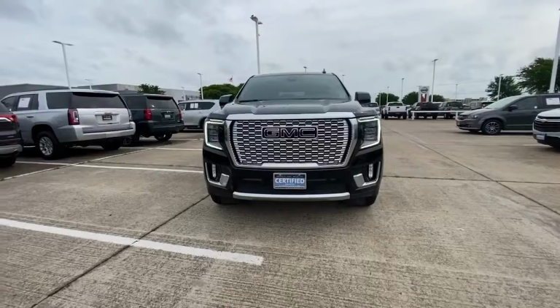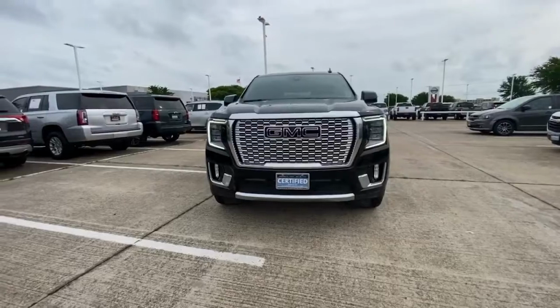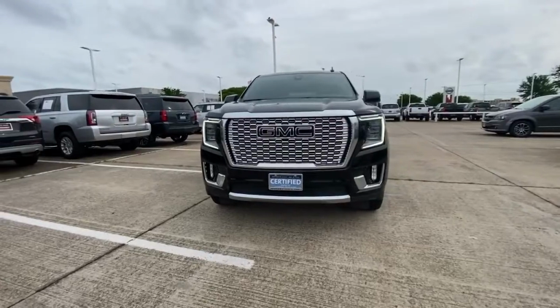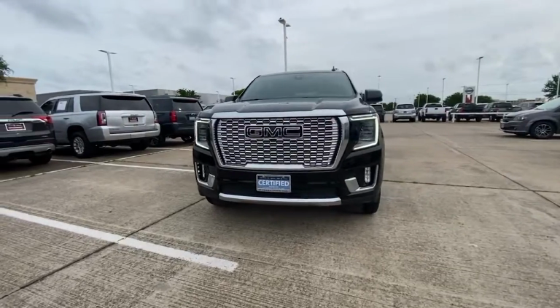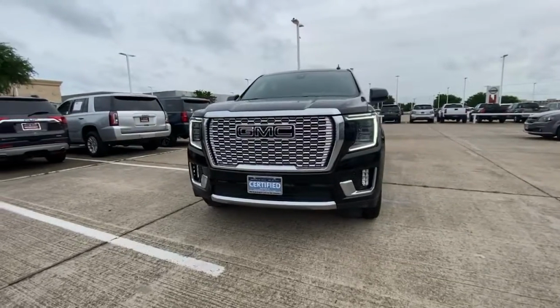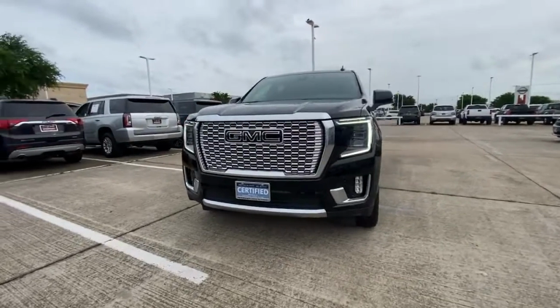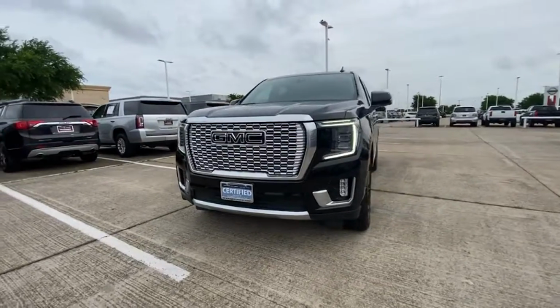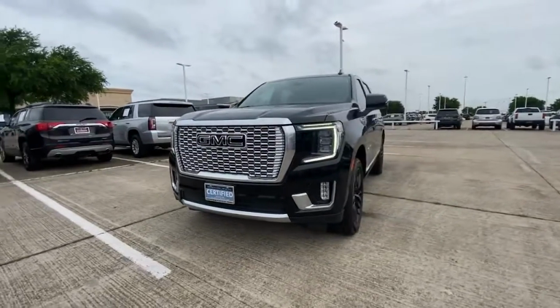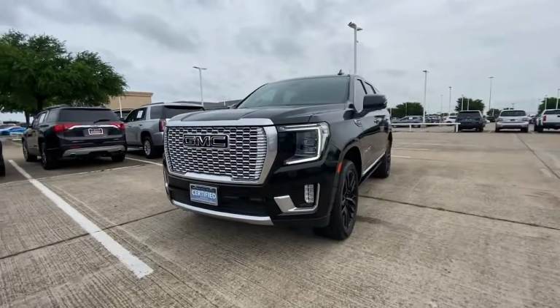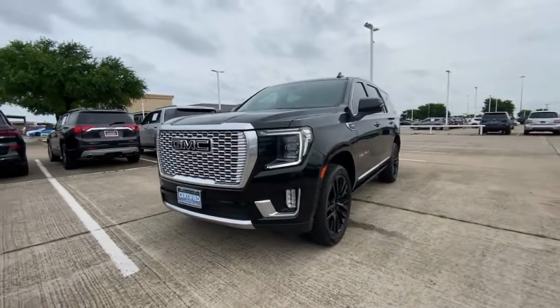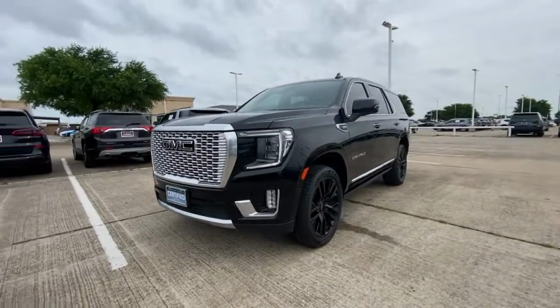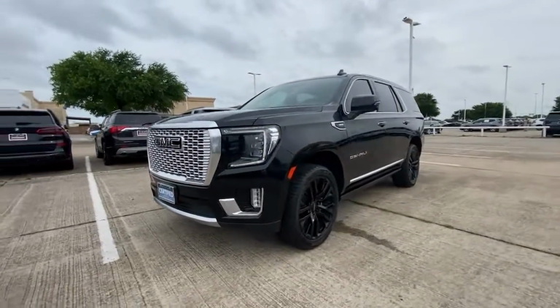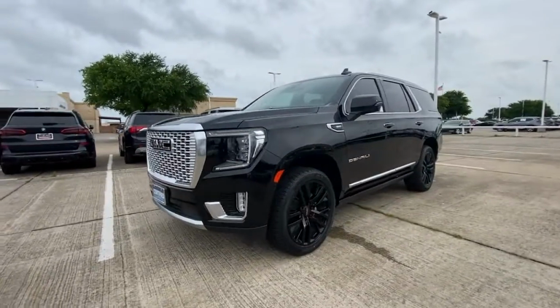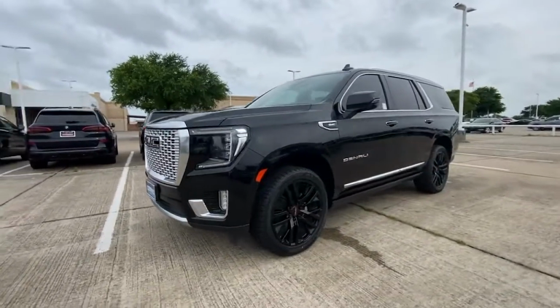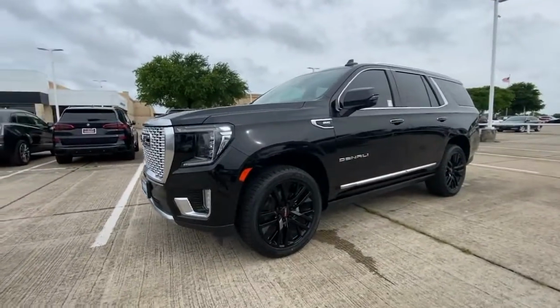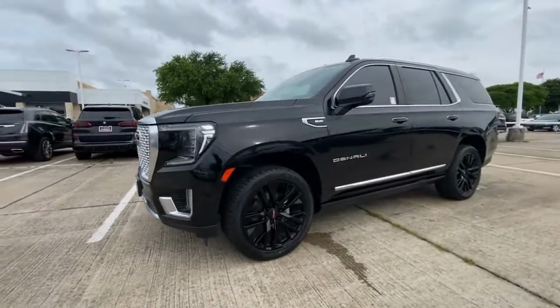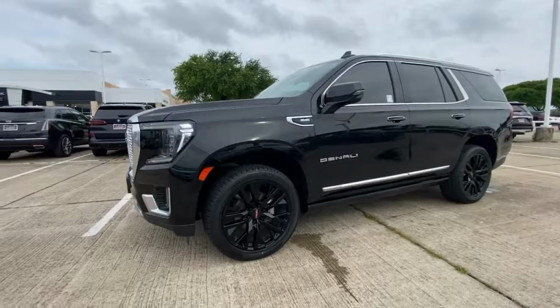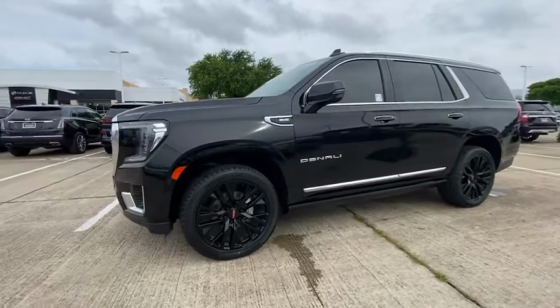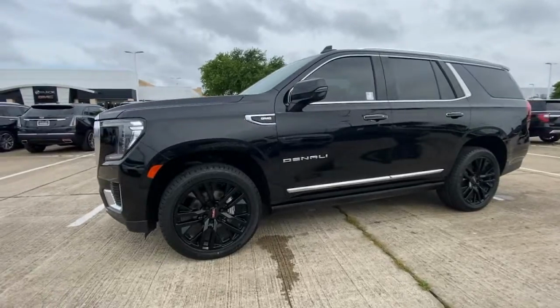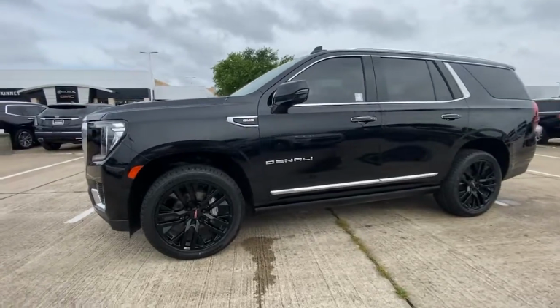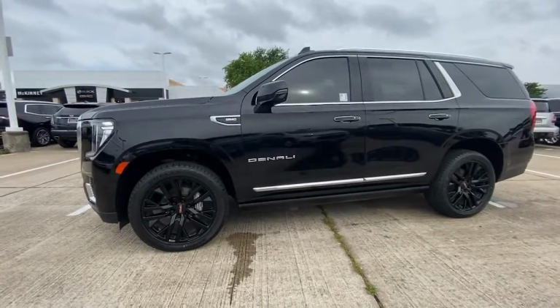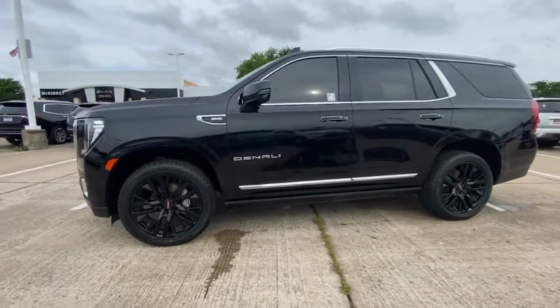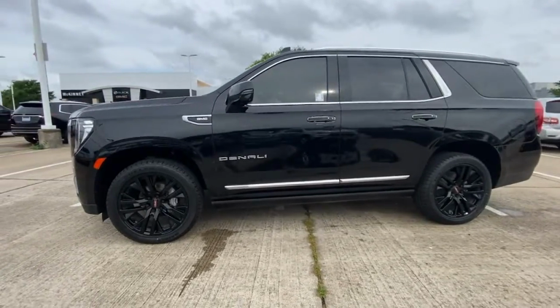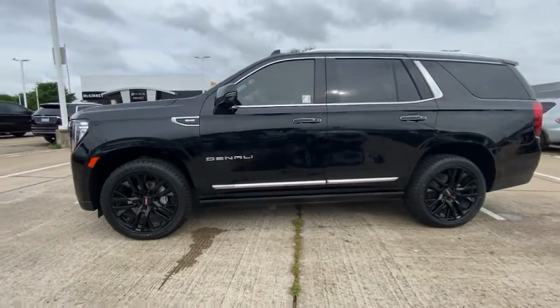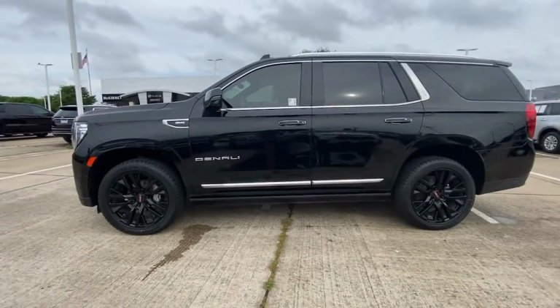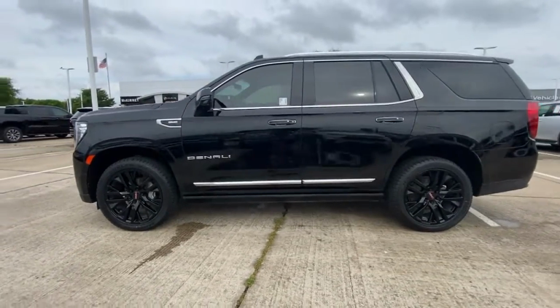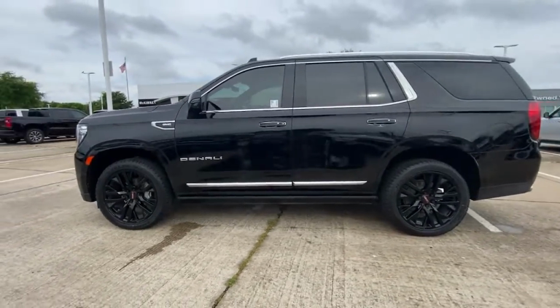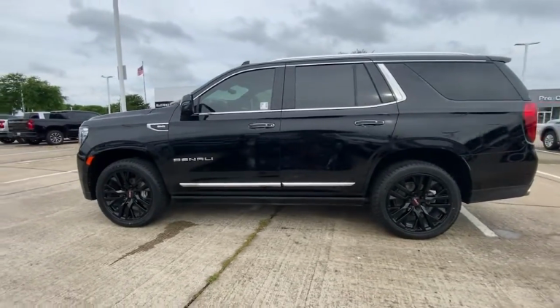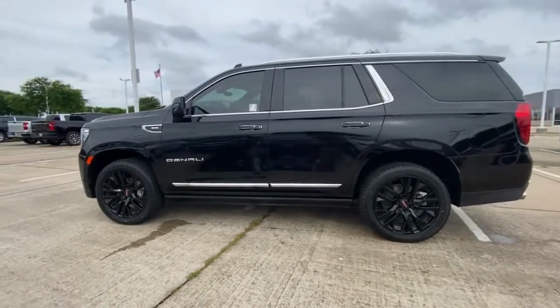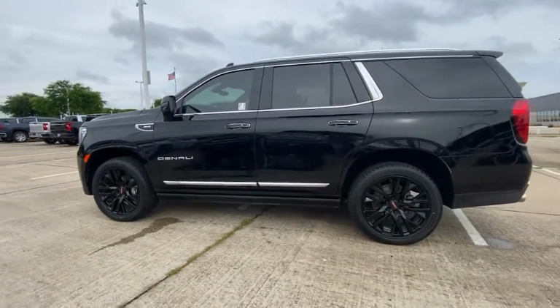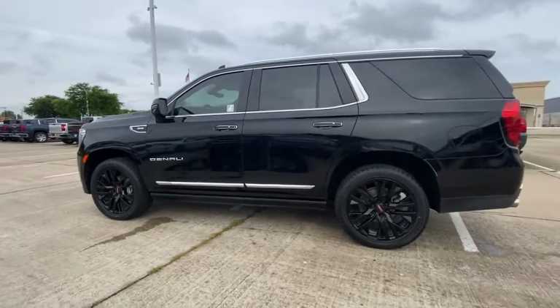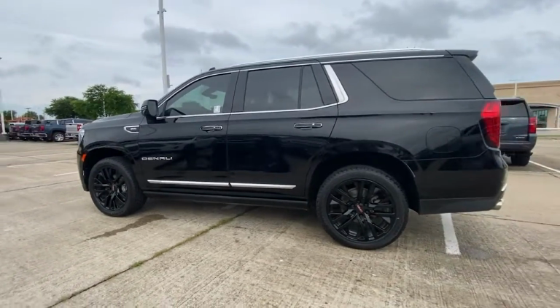Your next car could be the 2021 GMC Yukon. With less than 80,000 miles on the odometer, this vehicle stands out from the rest.